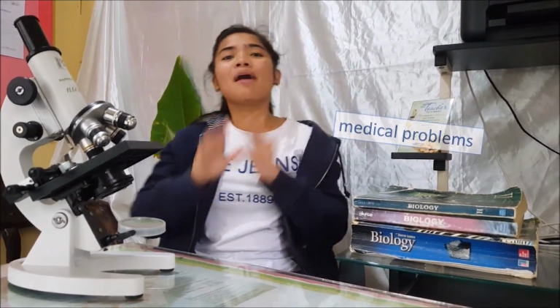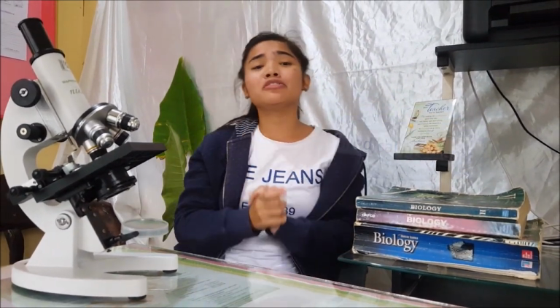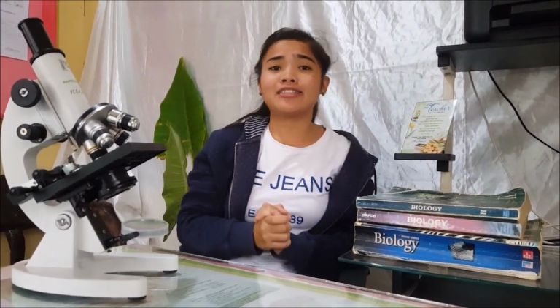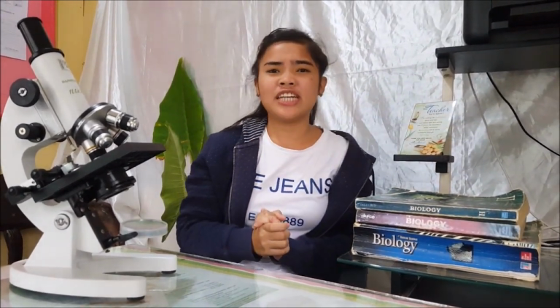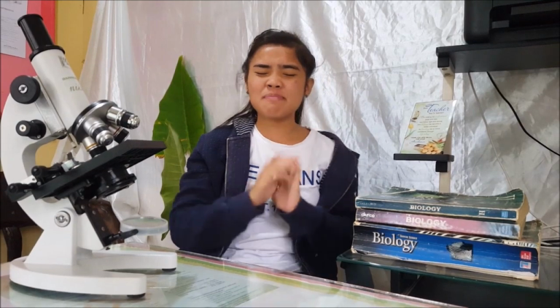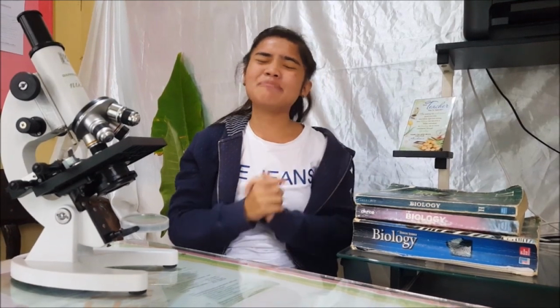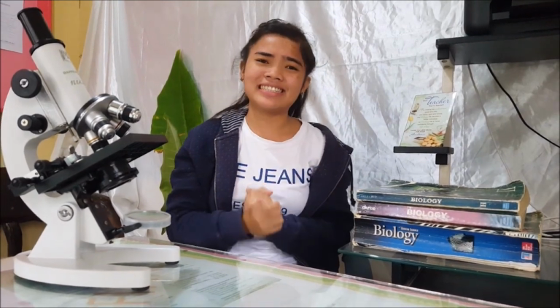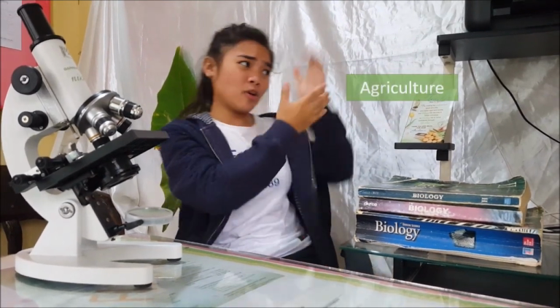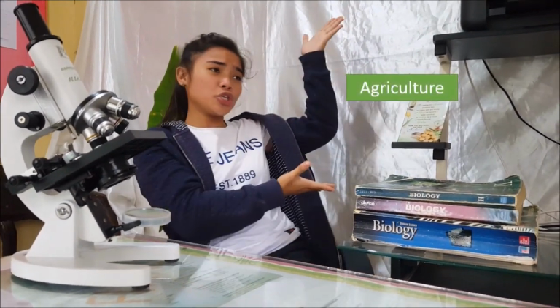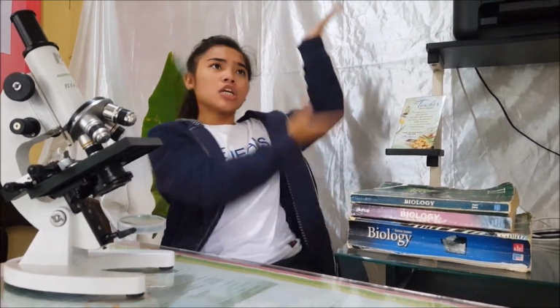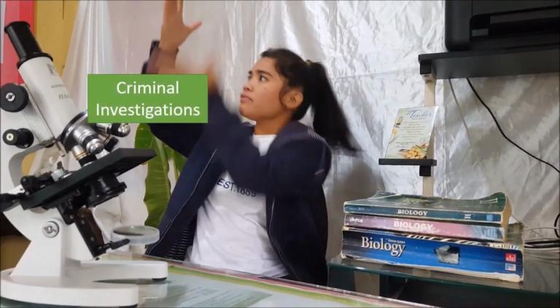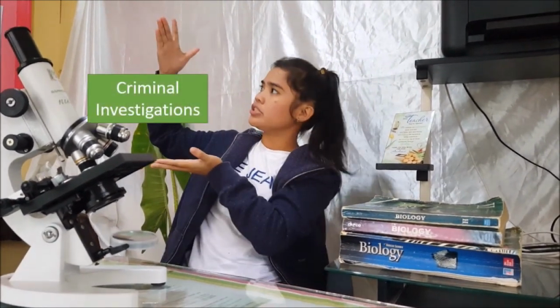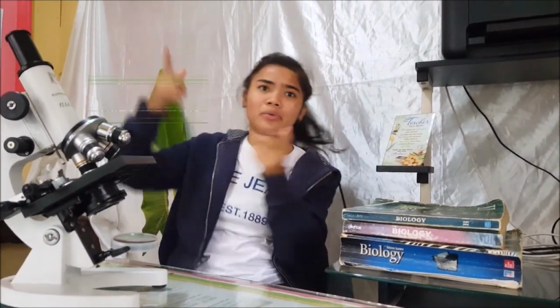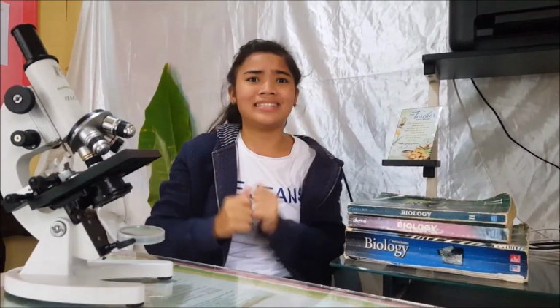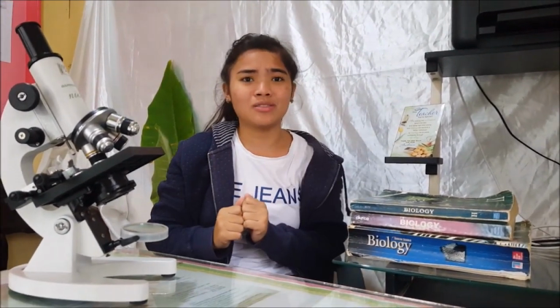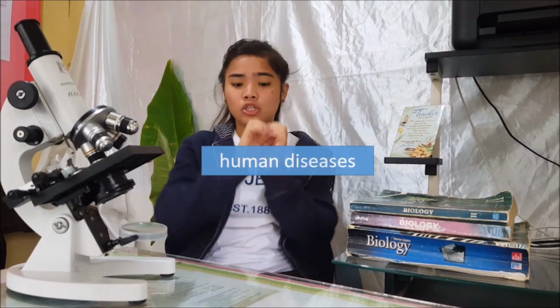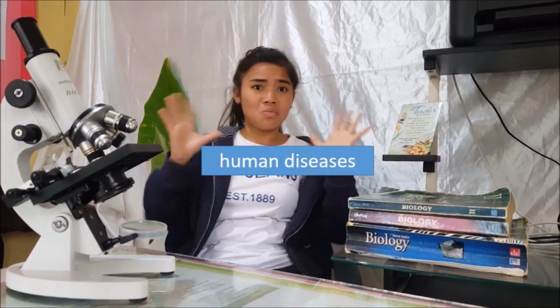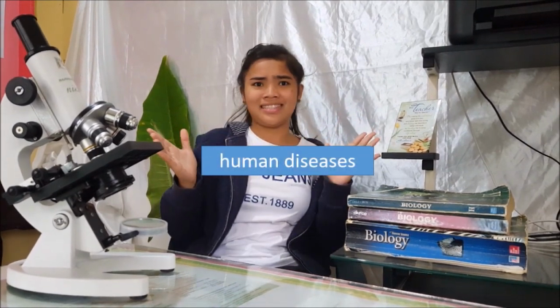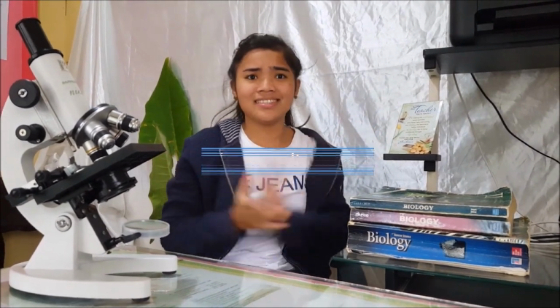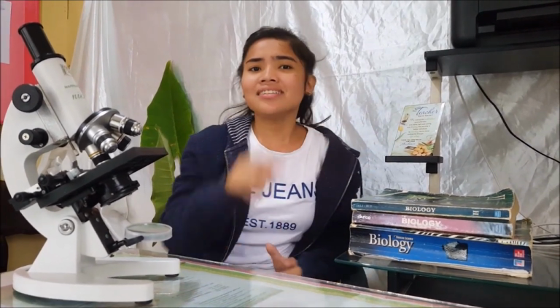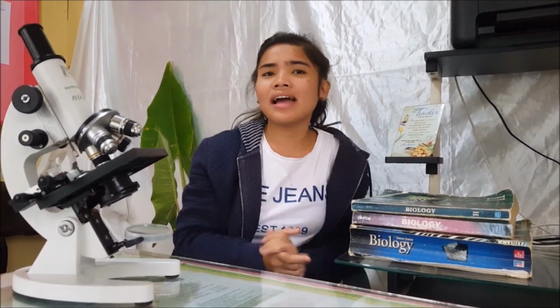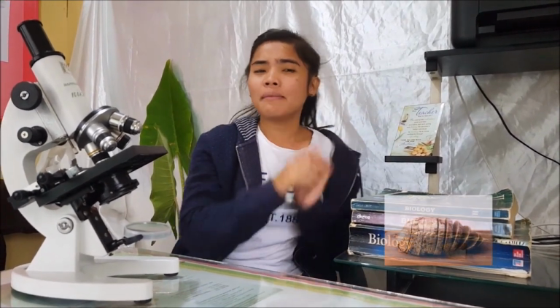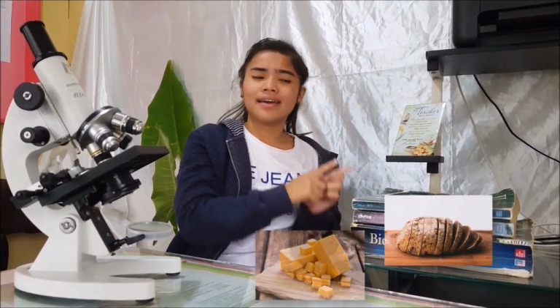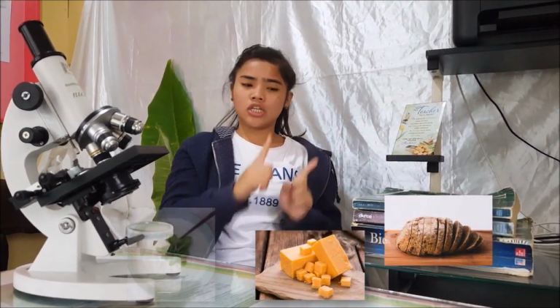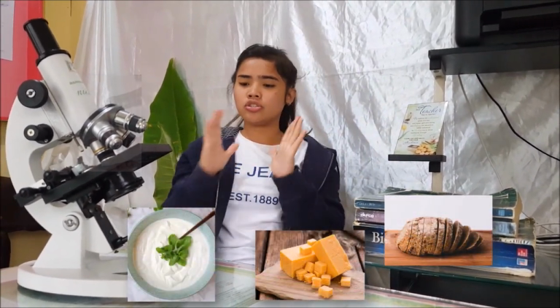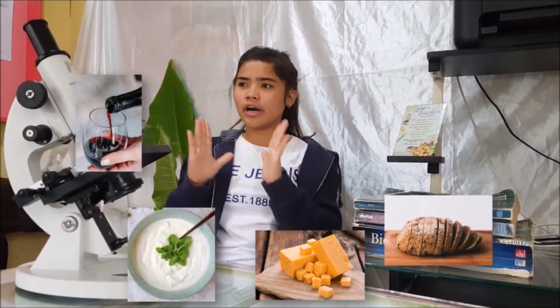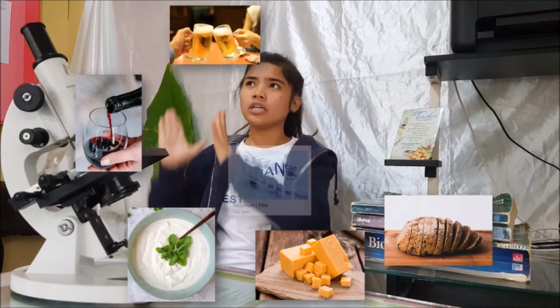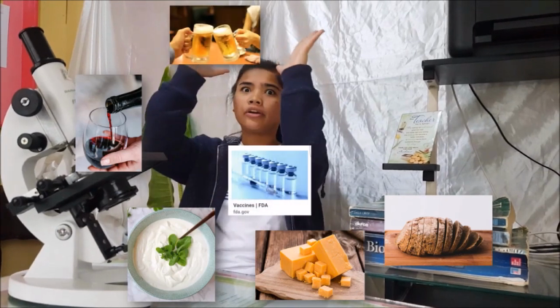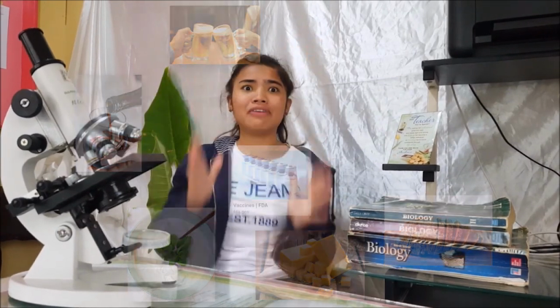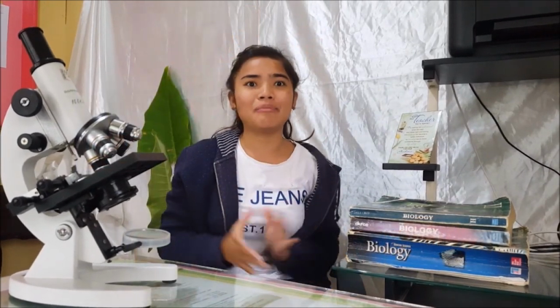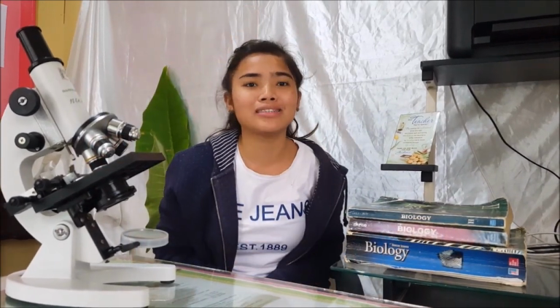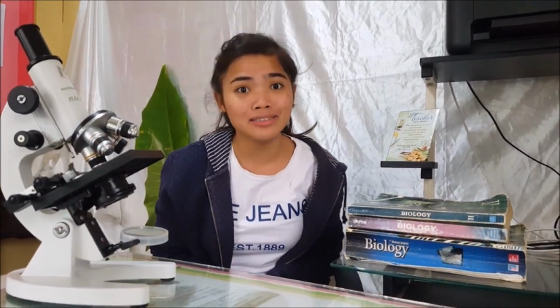The use of biotechnology has affected many practices in agriculture, criminal investigations, and the ways we diagnose and prevent human diseases. And did you know that bread, cheese, yoghurt, wine, beer, and vaccines are products of biotechnology?